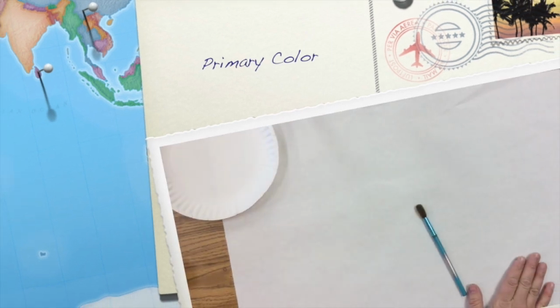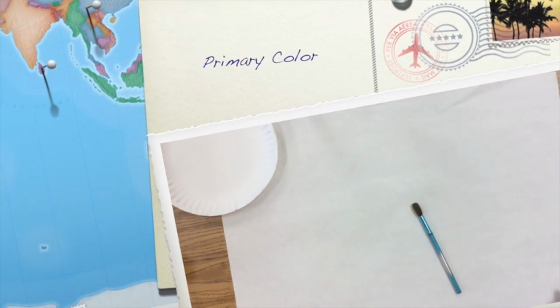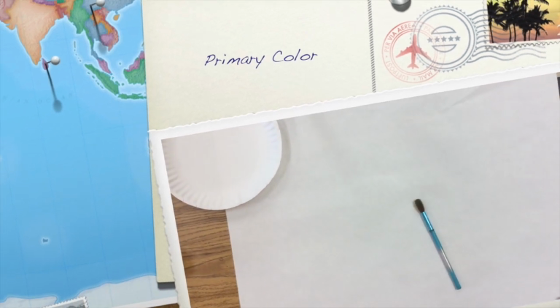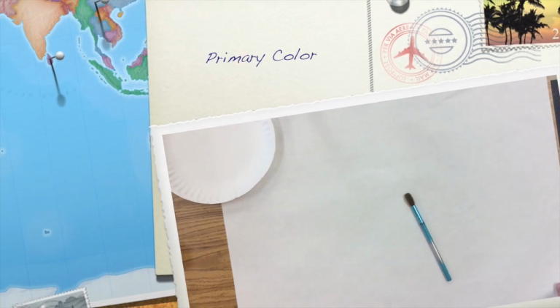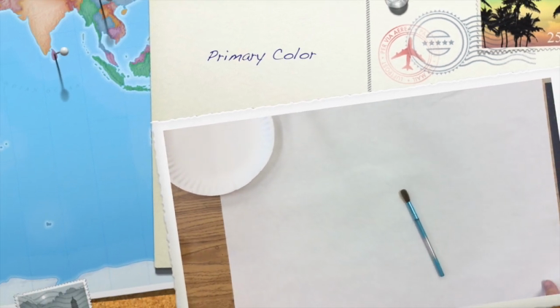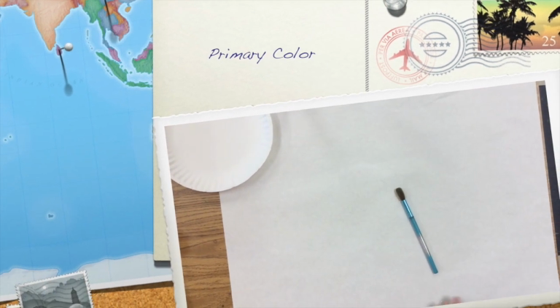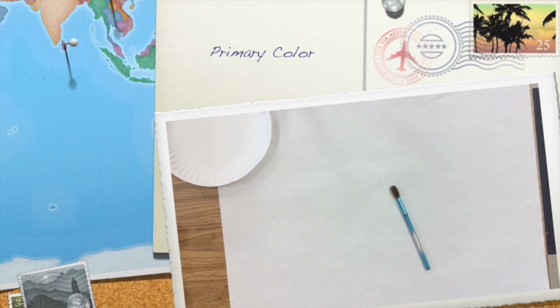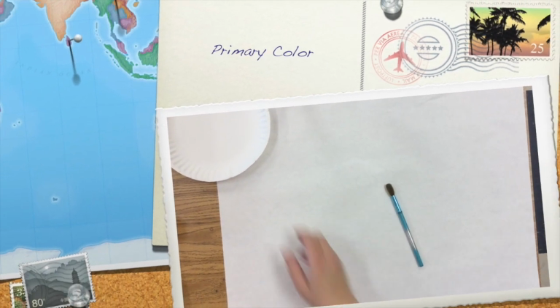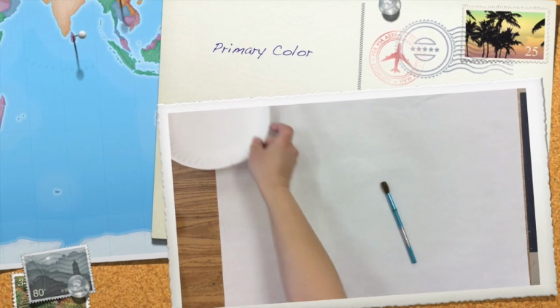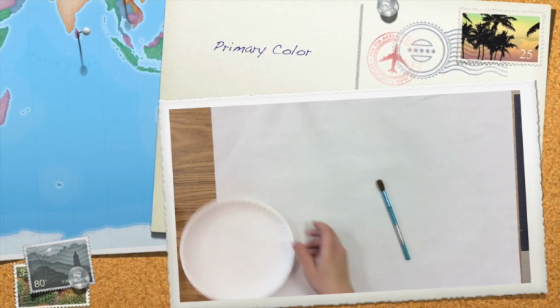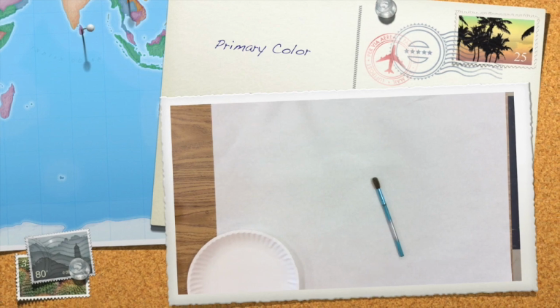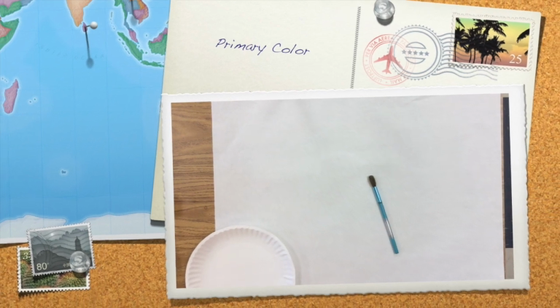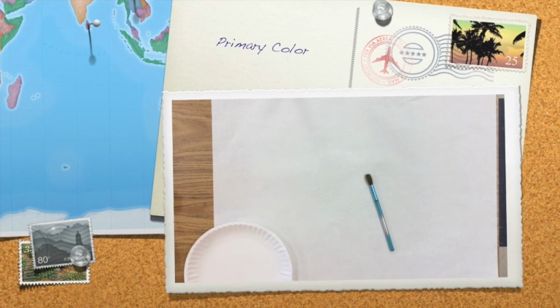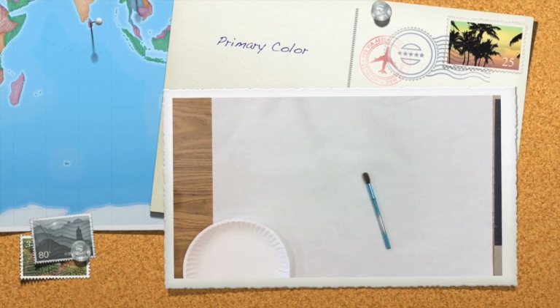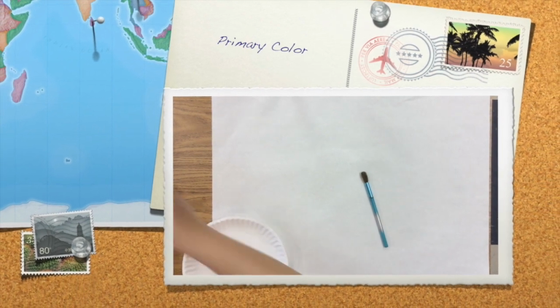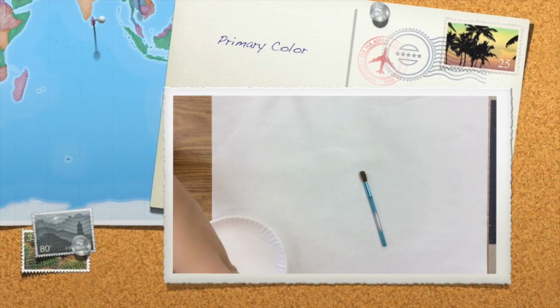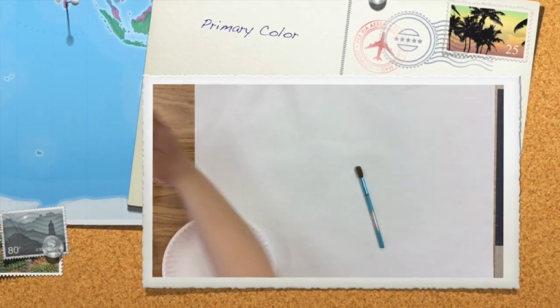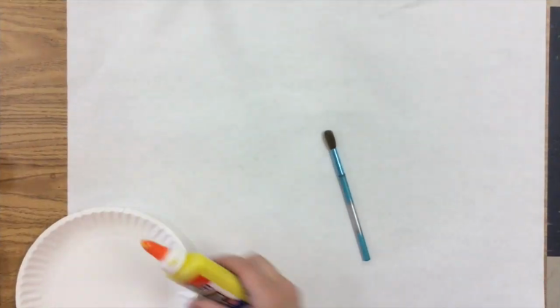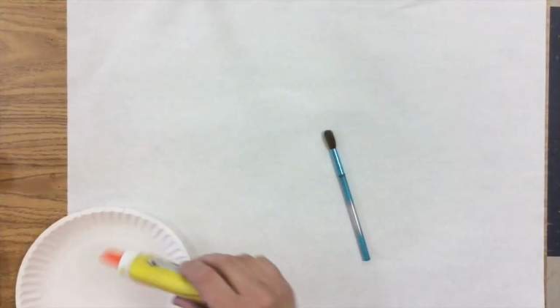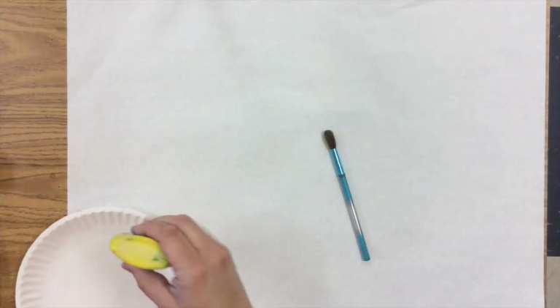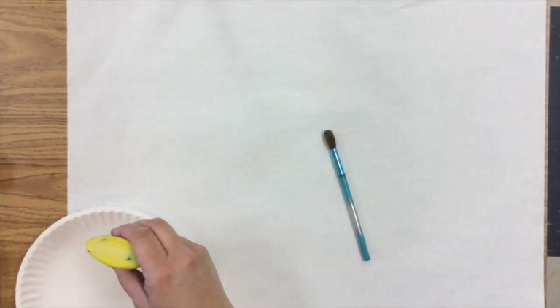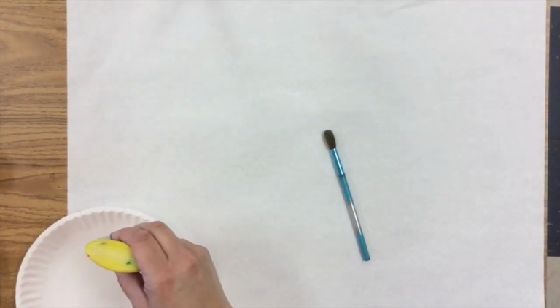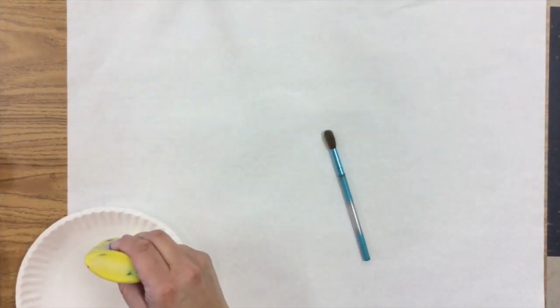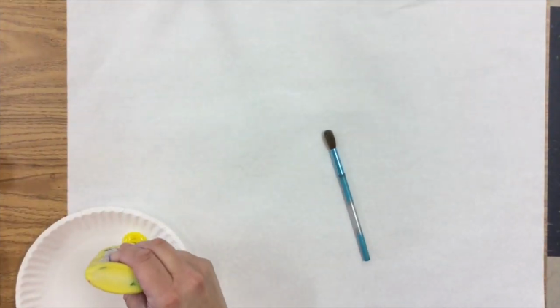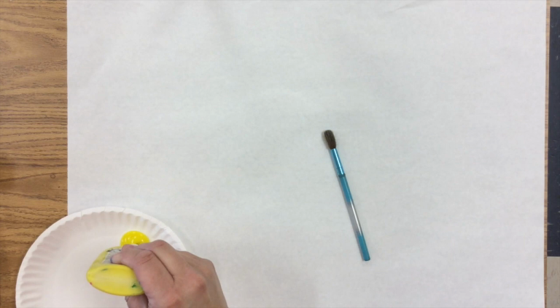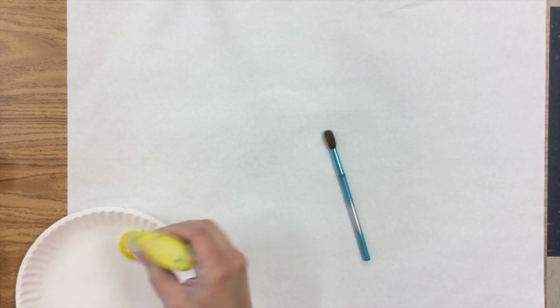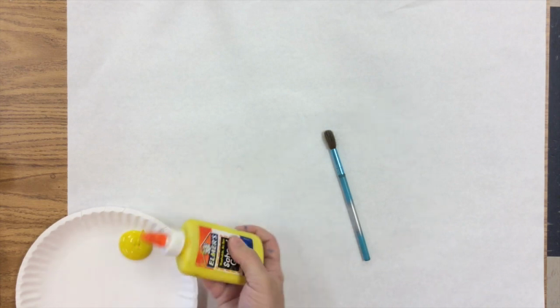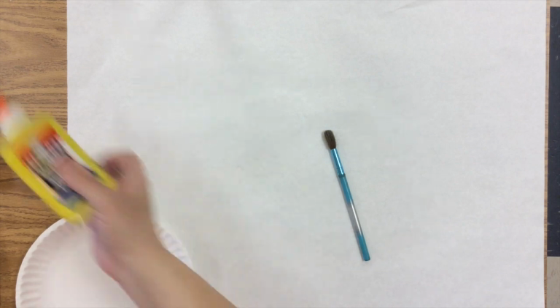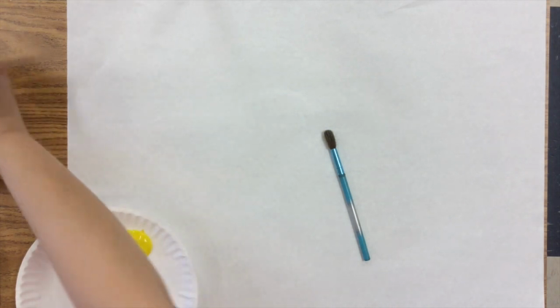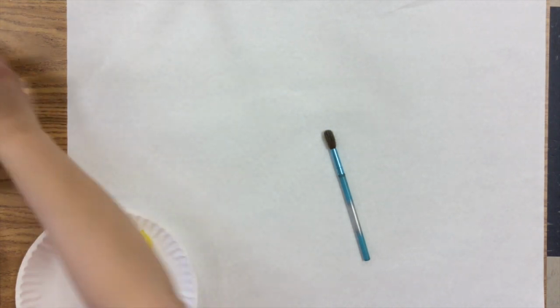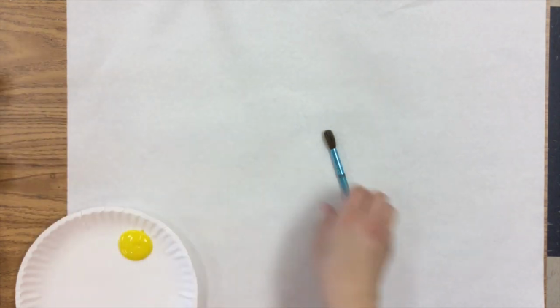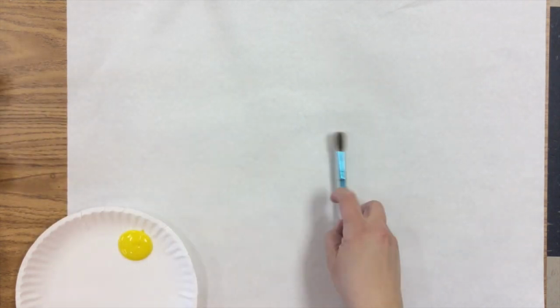All right, so today we're learning about the three primary colors and today is all going to be about three. The first thing we're going to do is start with one primary color and that's yellow. Give me a nice big chunk of yellow.